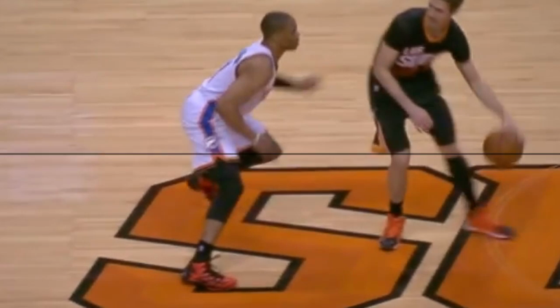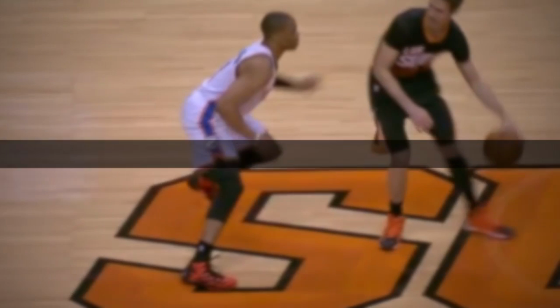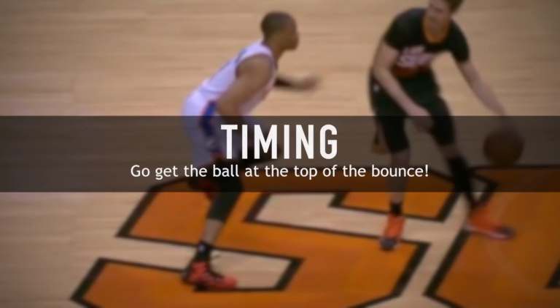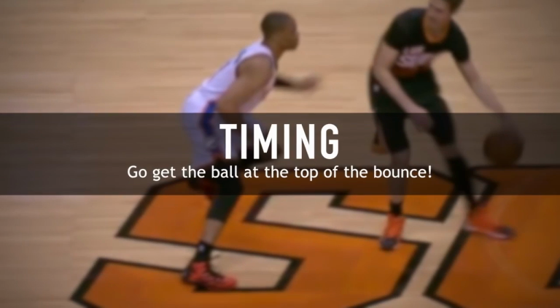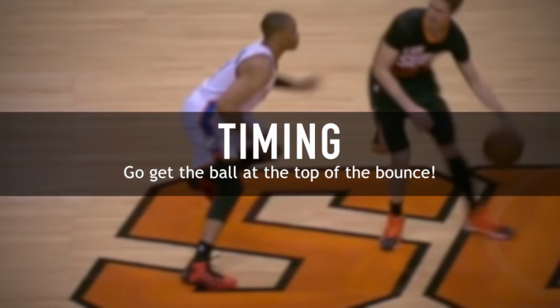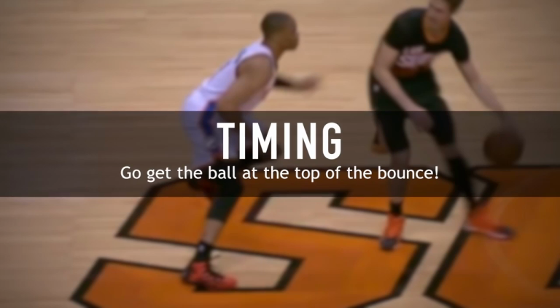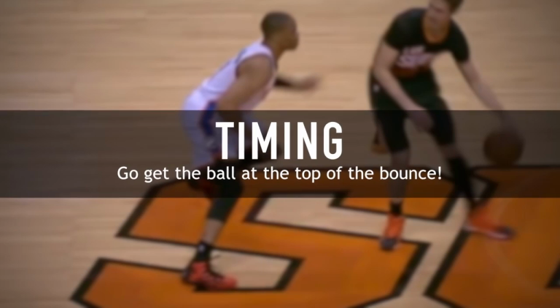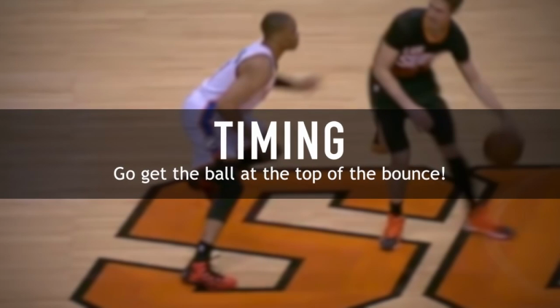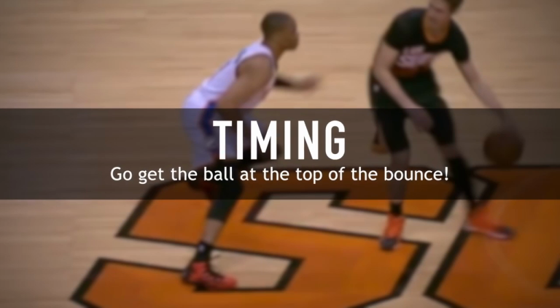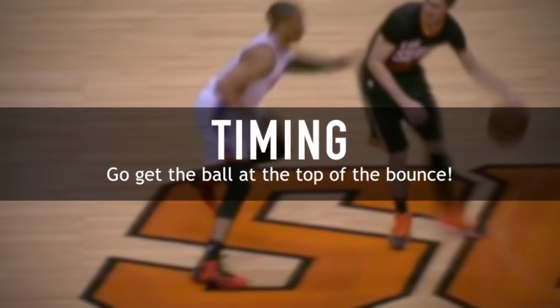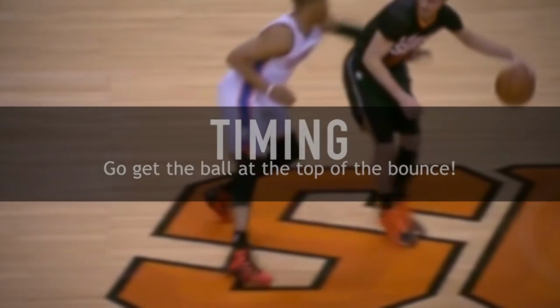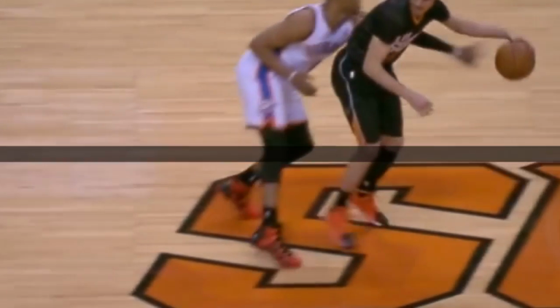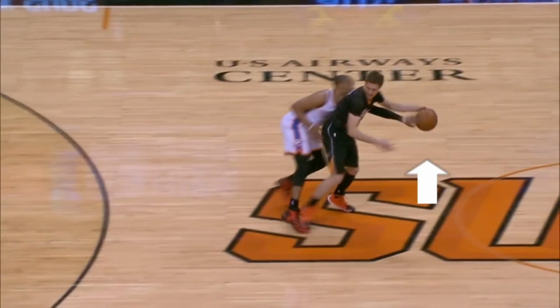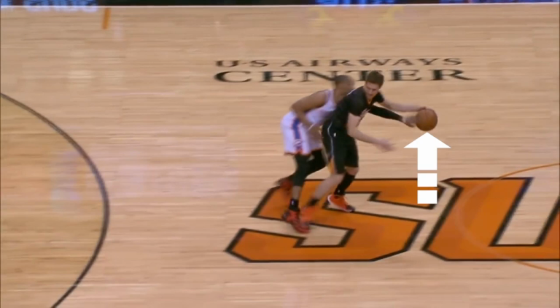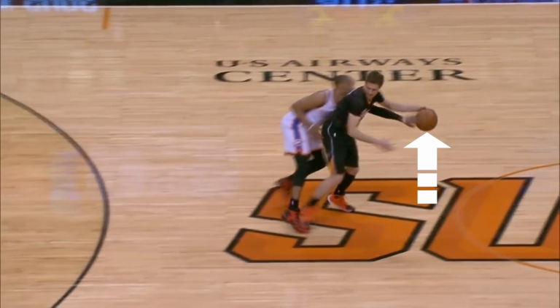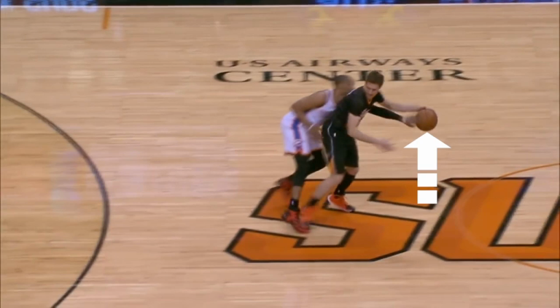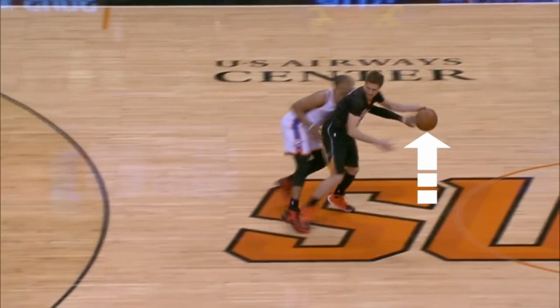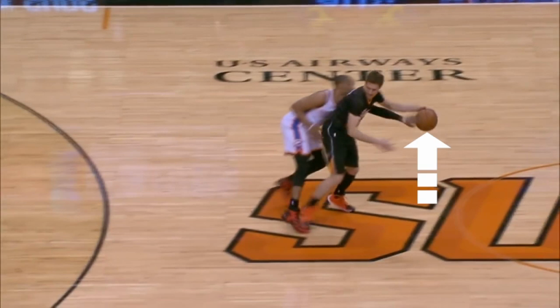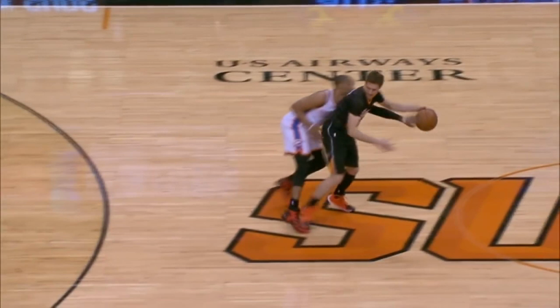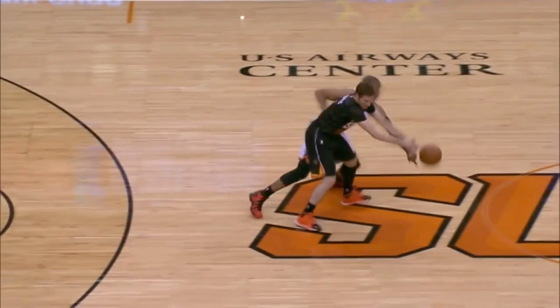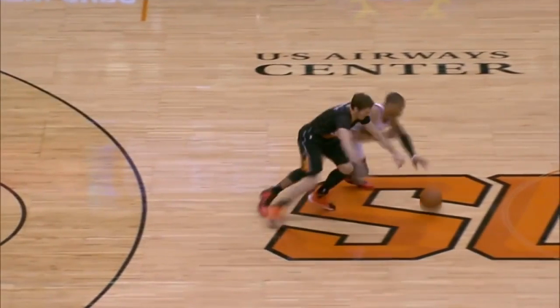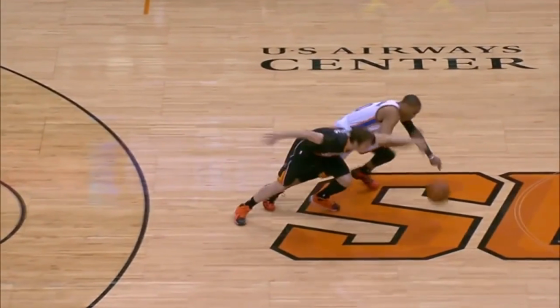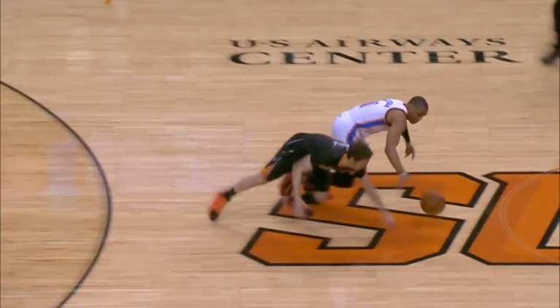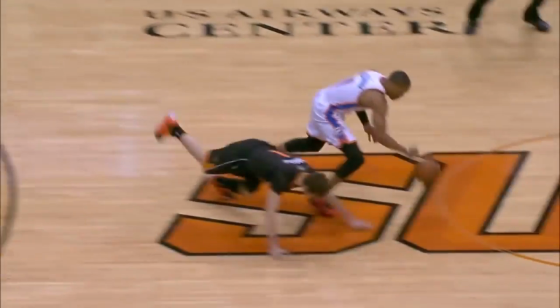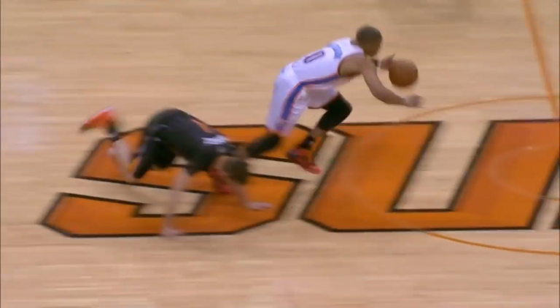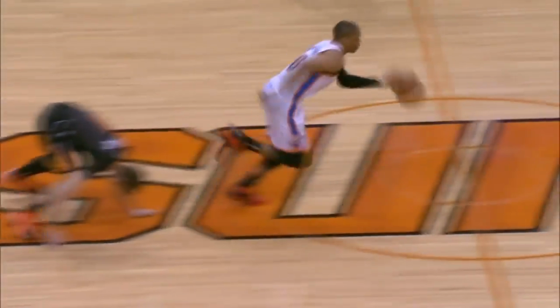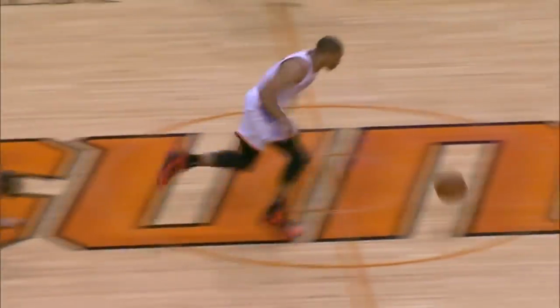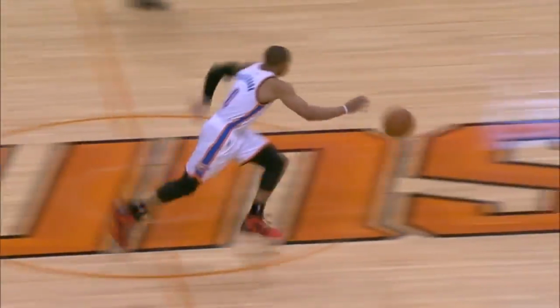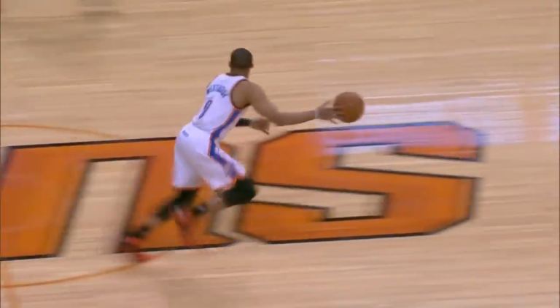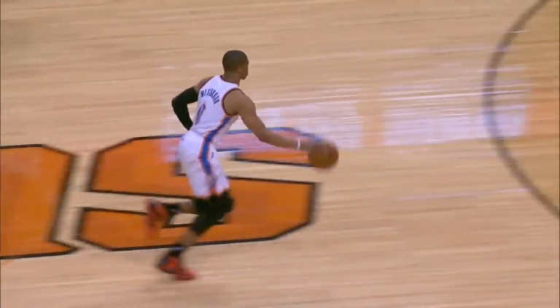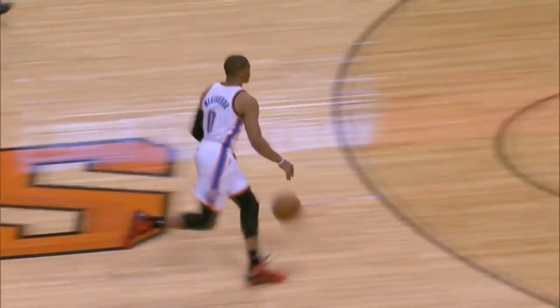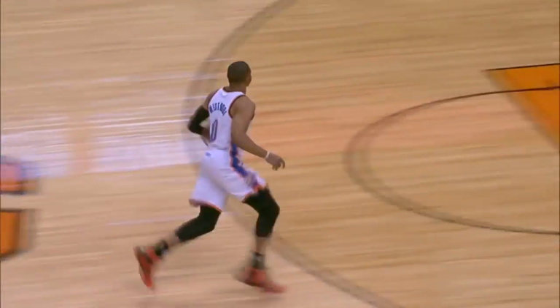The second most important key is timing. You want to try to take the ball when it's at the top of its bounce, because that's where it's going to stall for just a moment. Then once you get a piece of it, you can grab it and take it the opposite direction.